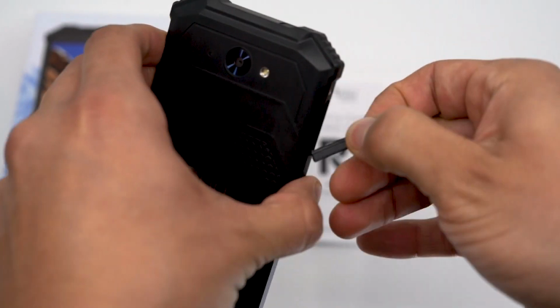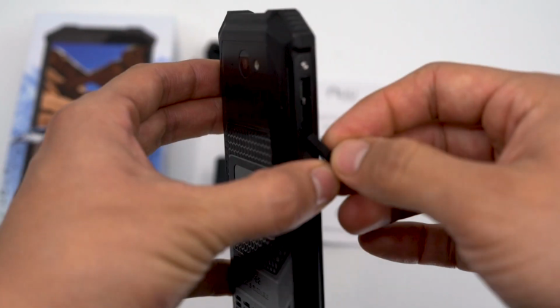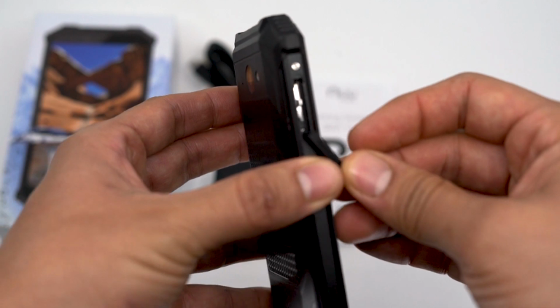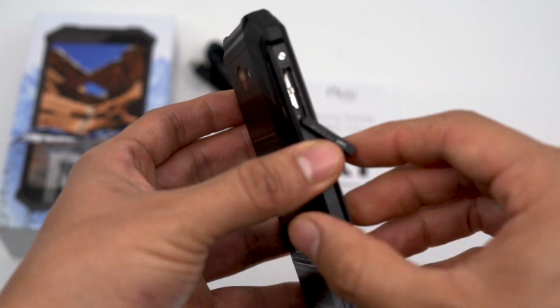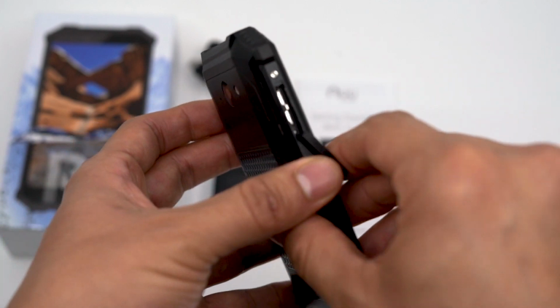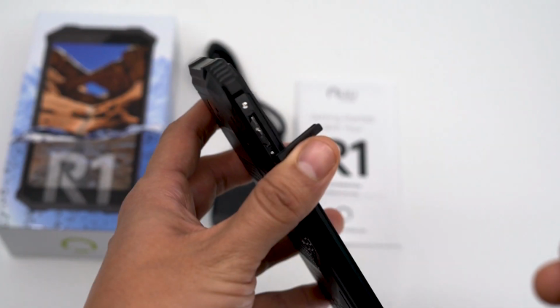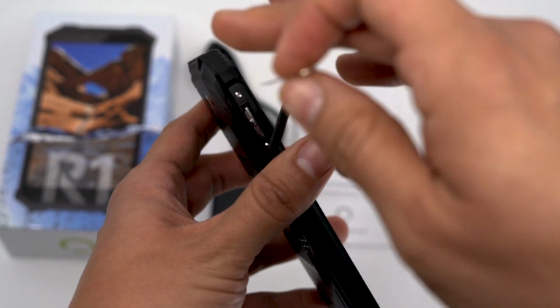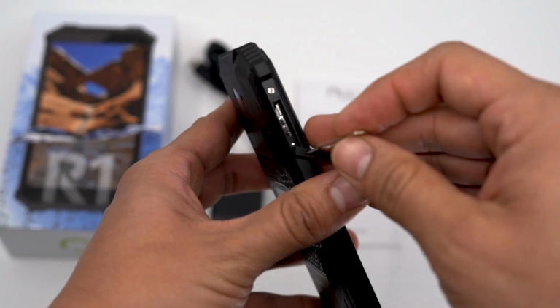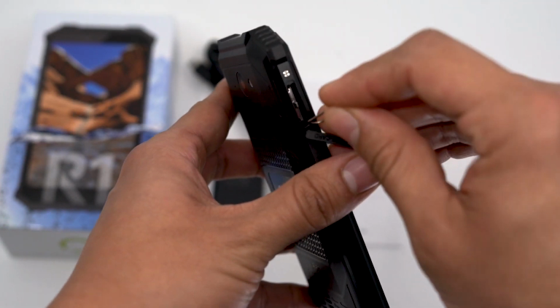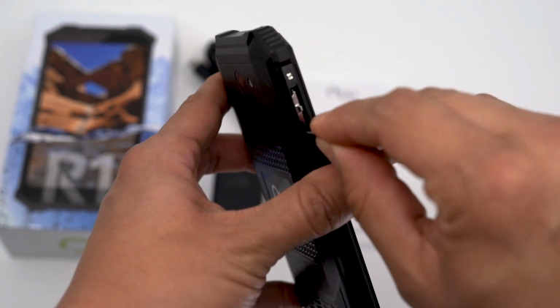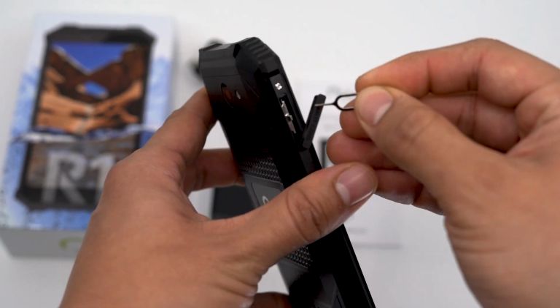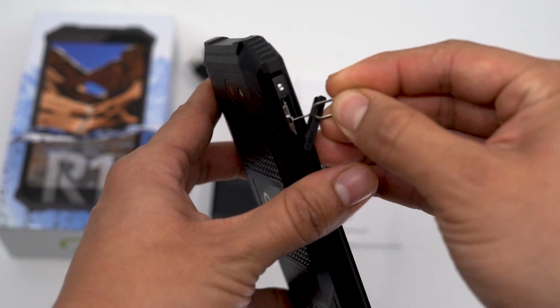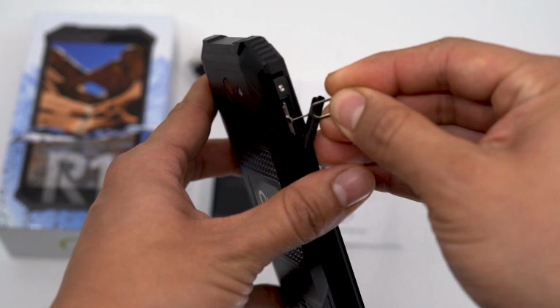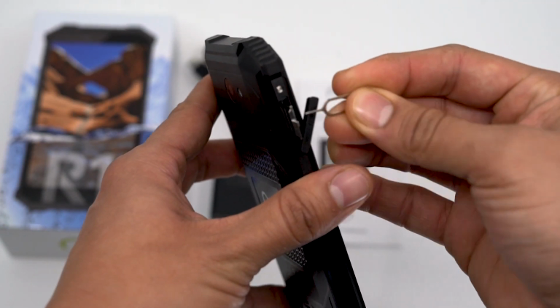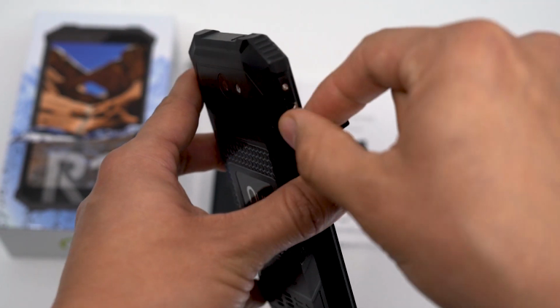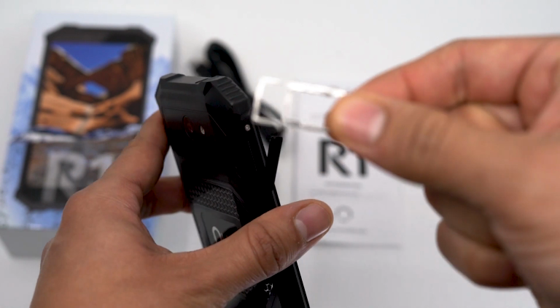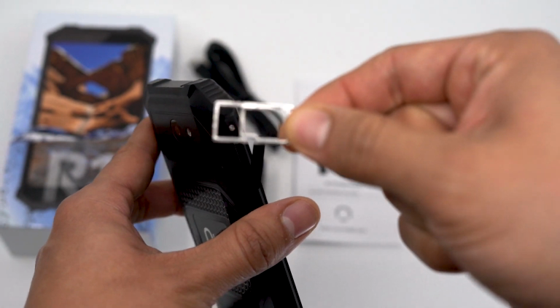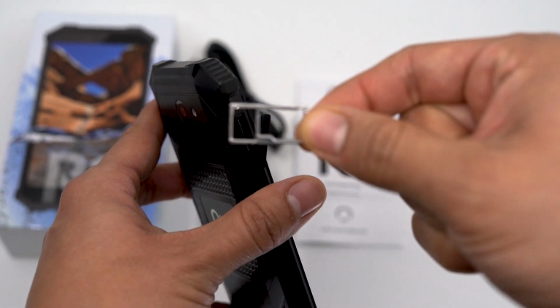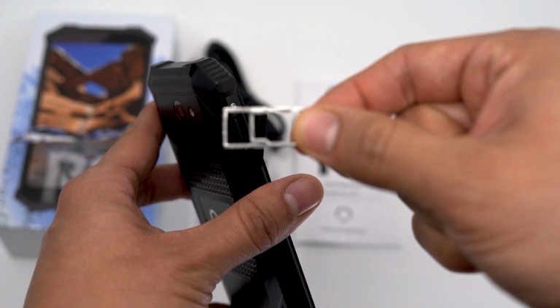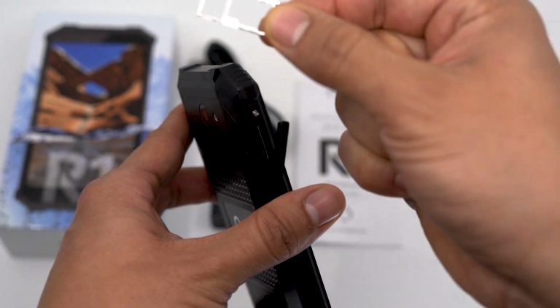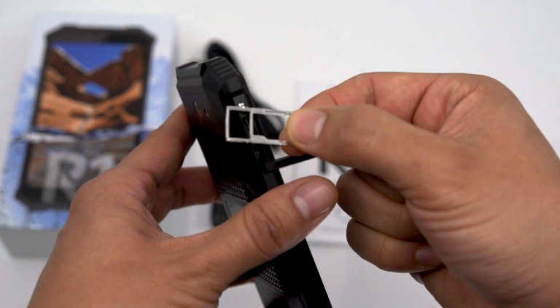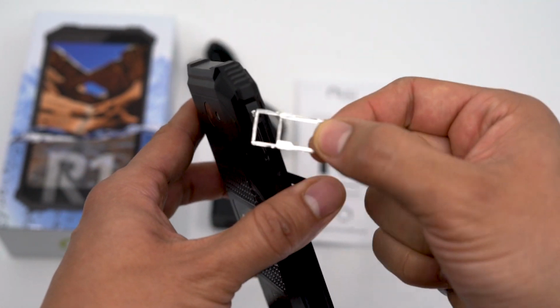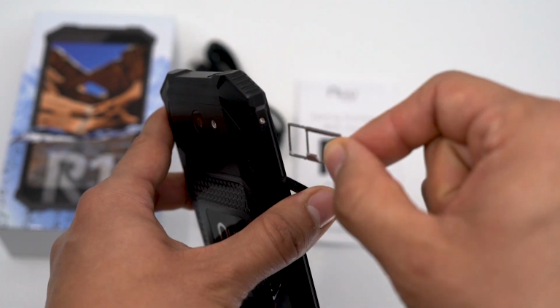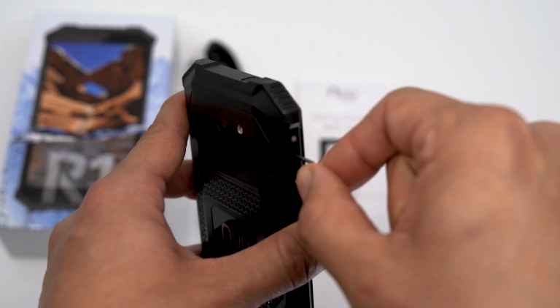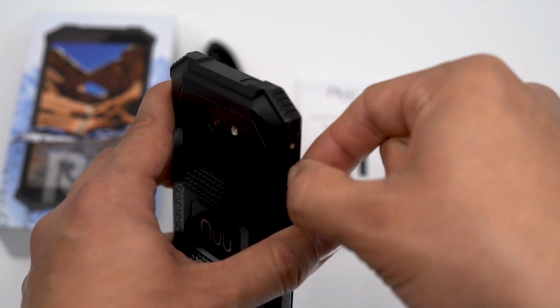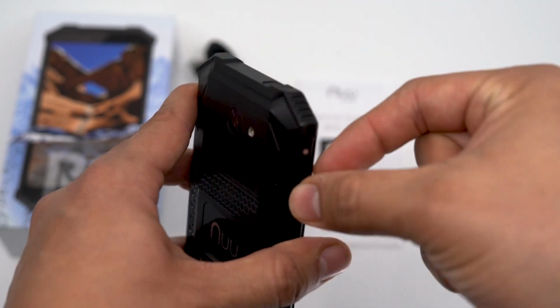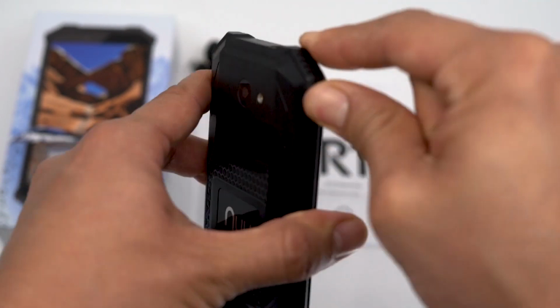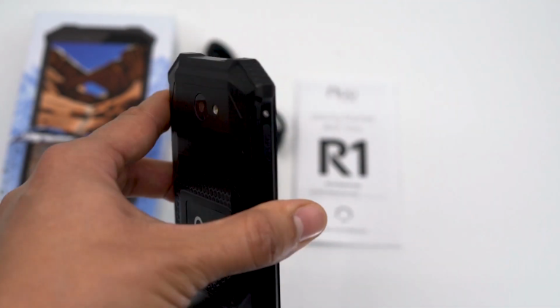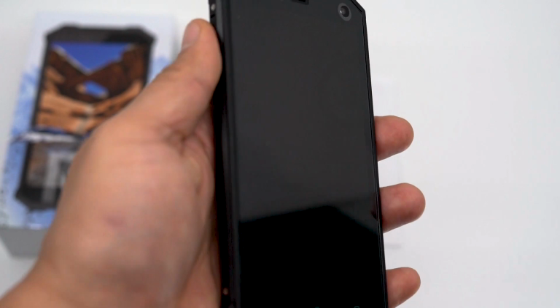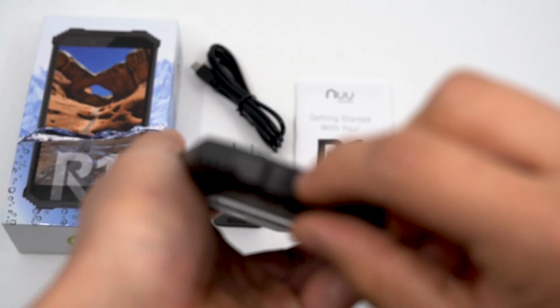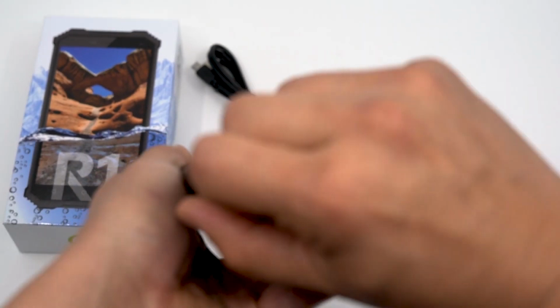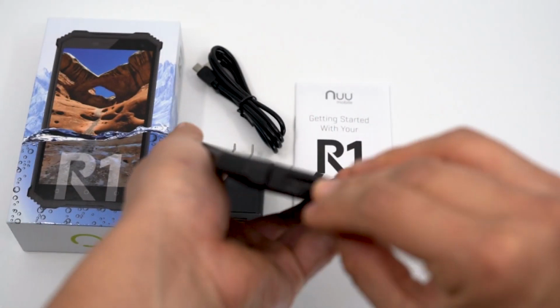It's easy to pull out the dual SIM card tray, pop it out, install one or two SIM cards and your phone is ready to travel. All the ports are sealed but easy to open.